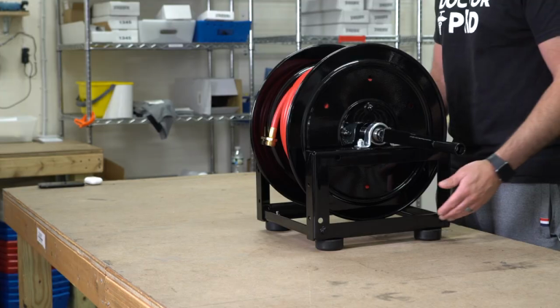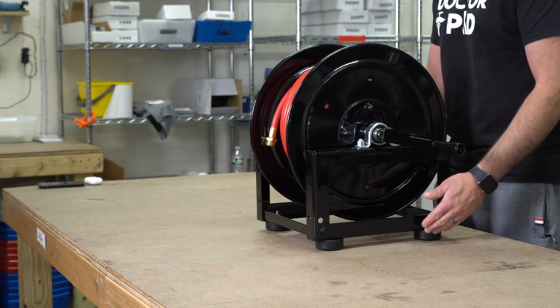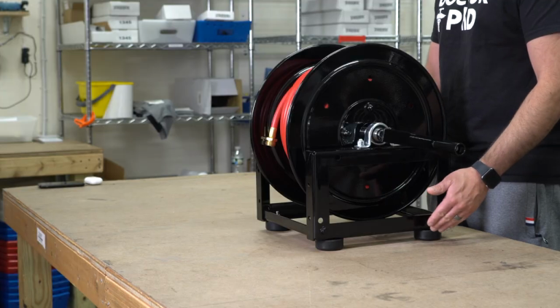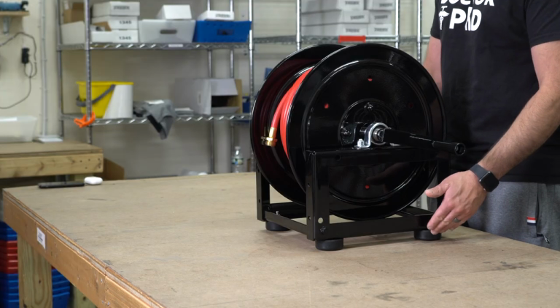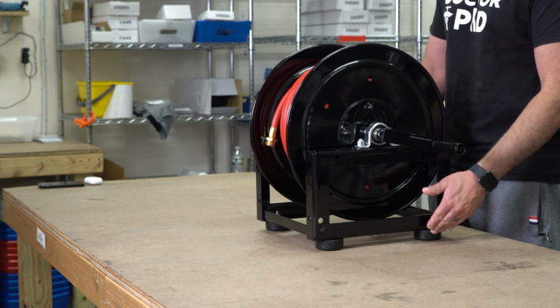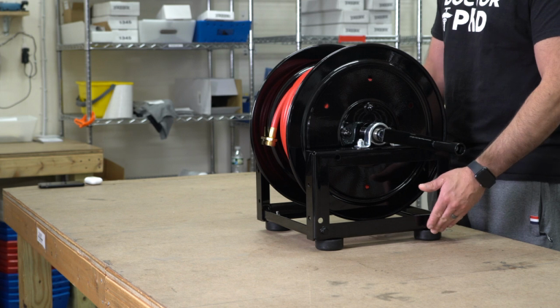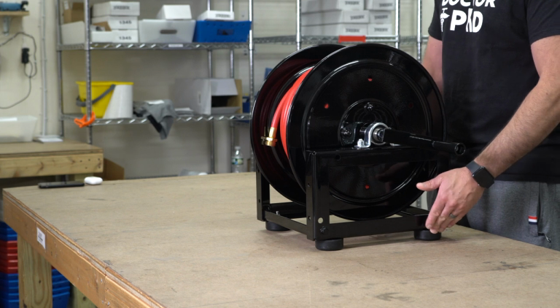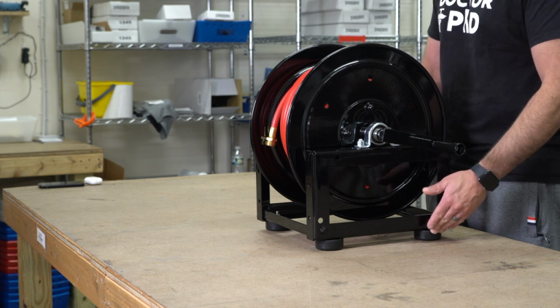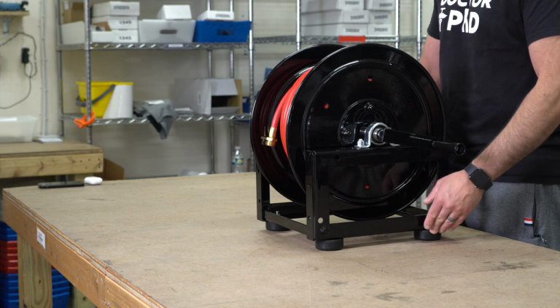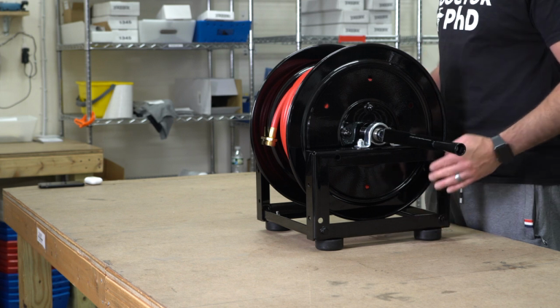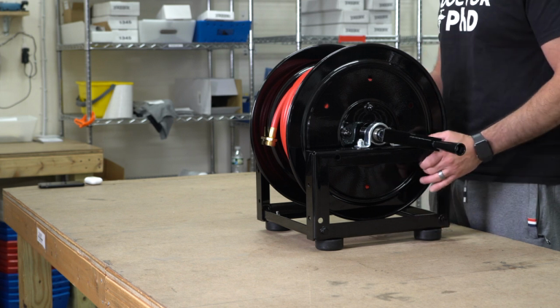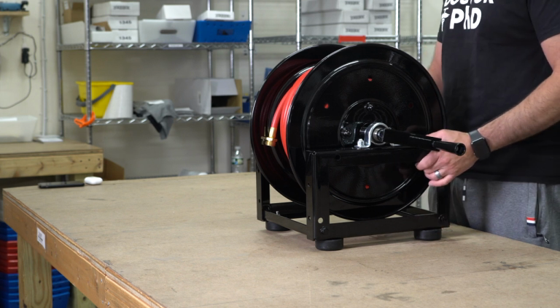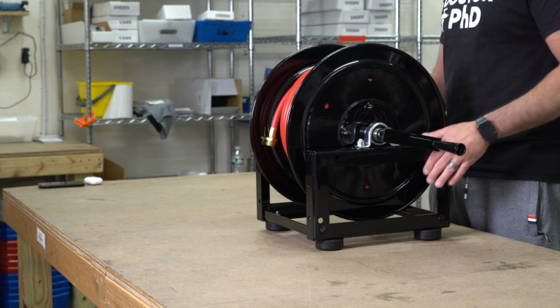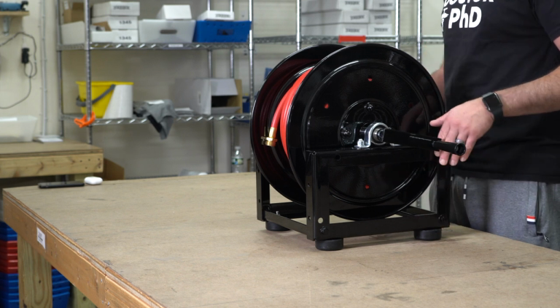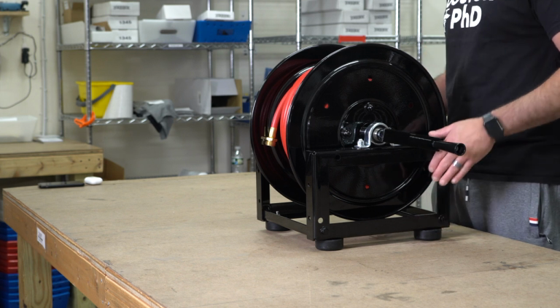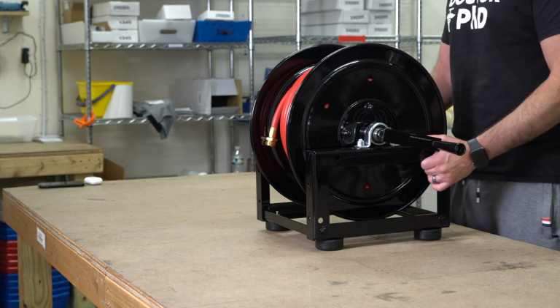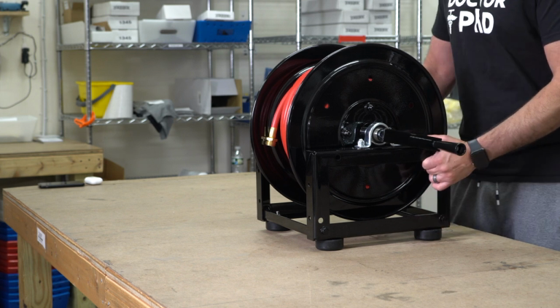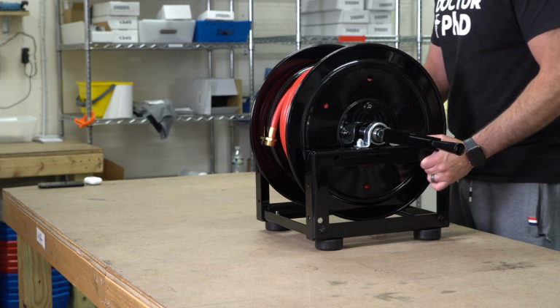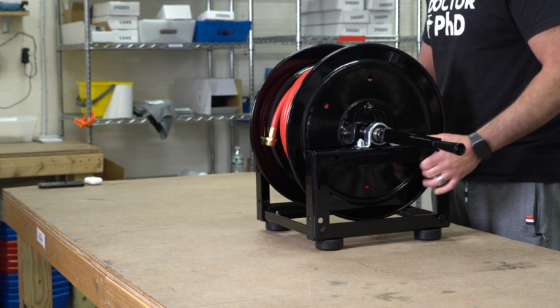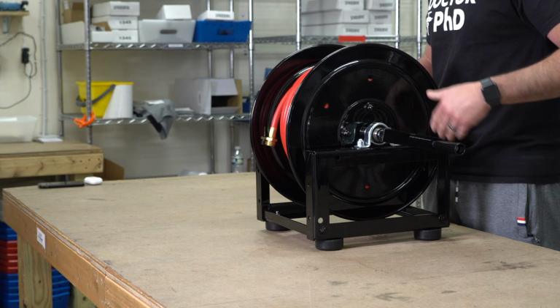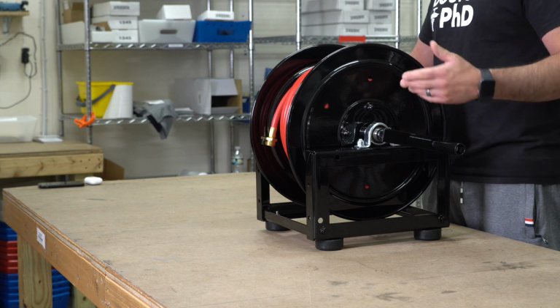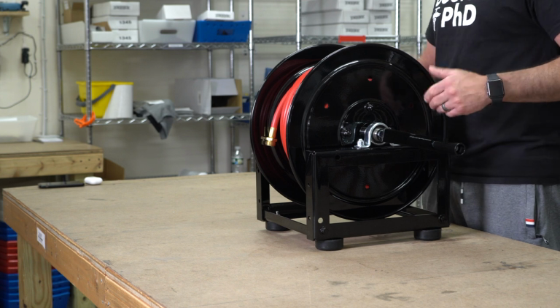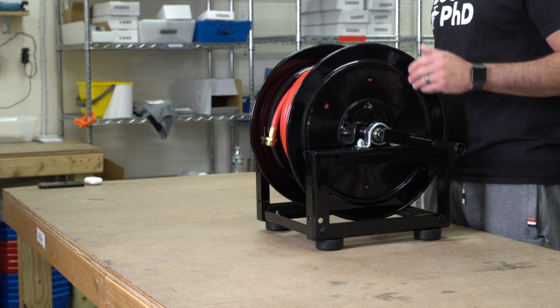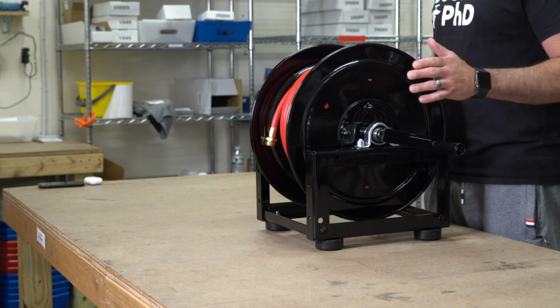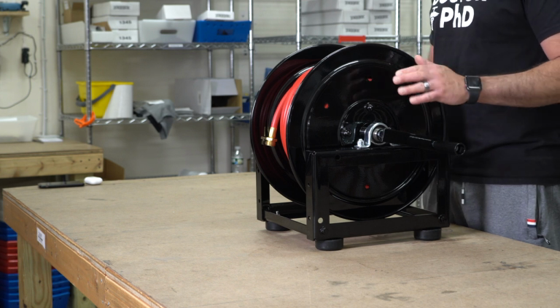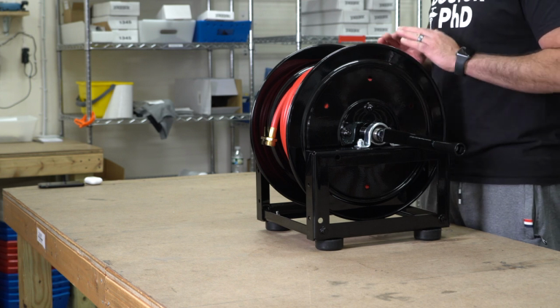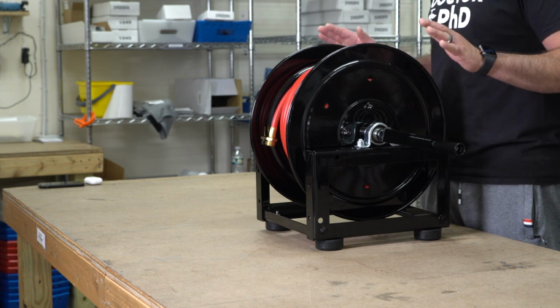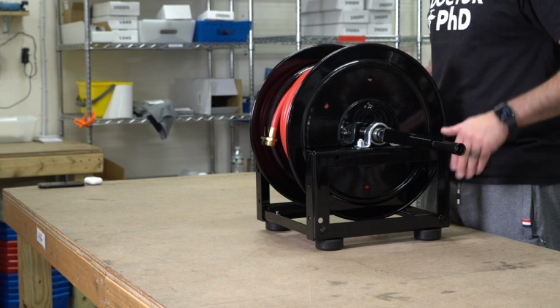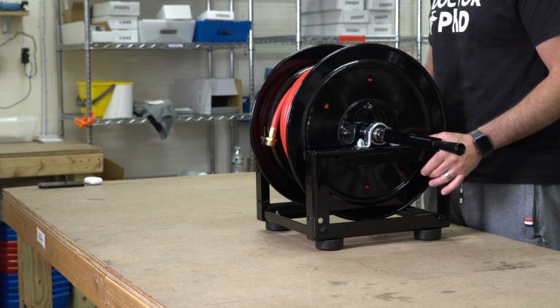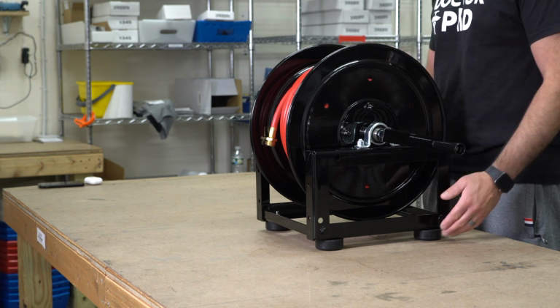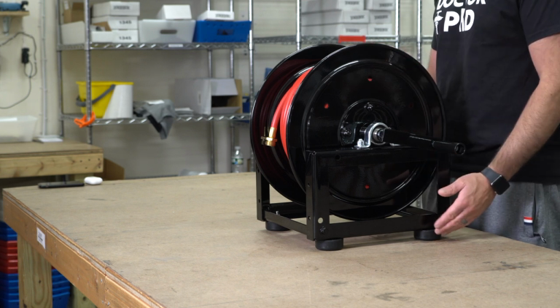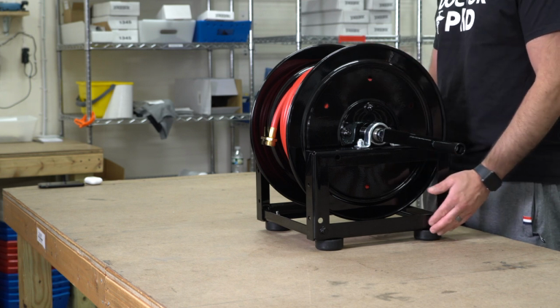We include heavy-duty rubber feet on the bottom of the reel. That will keep the reel from yanking, pulling, sliding on the ground, causing frustration. We're going to eliminate all that with these rubber feet here.